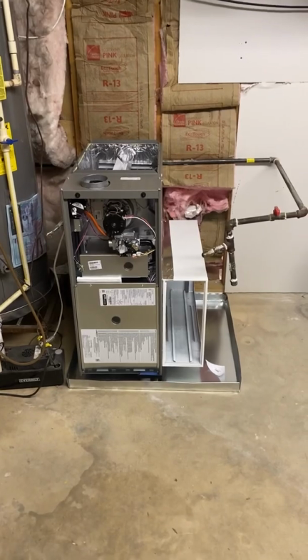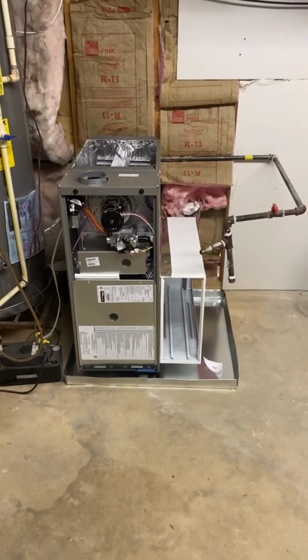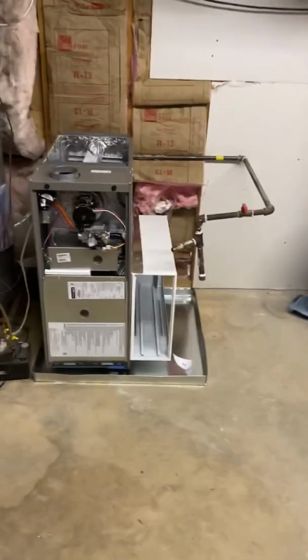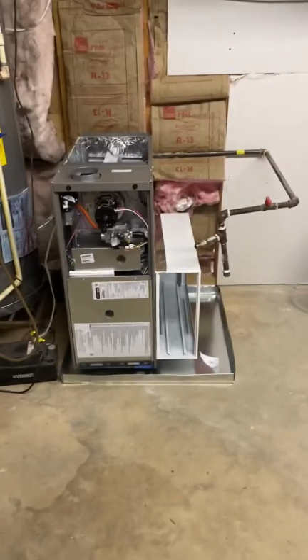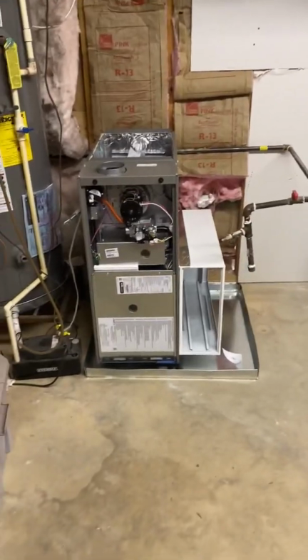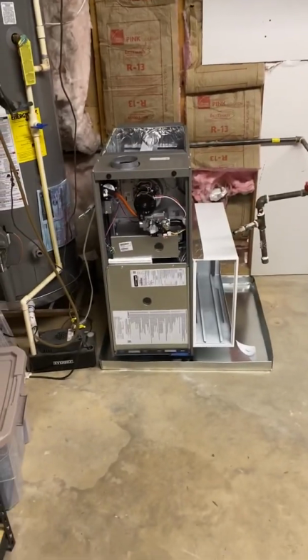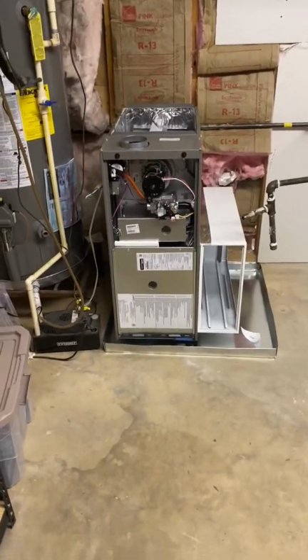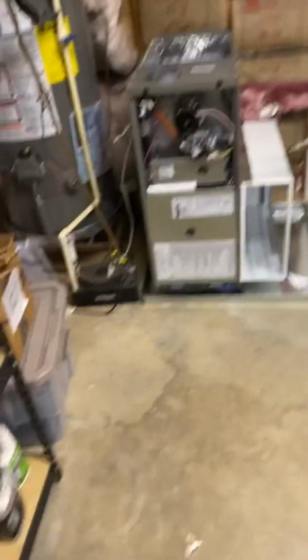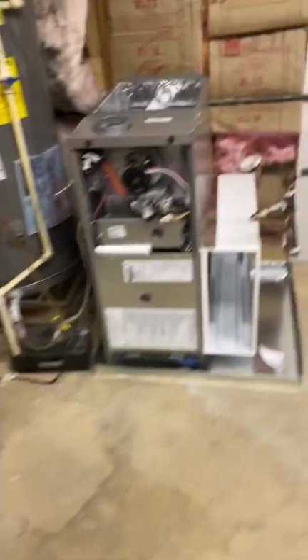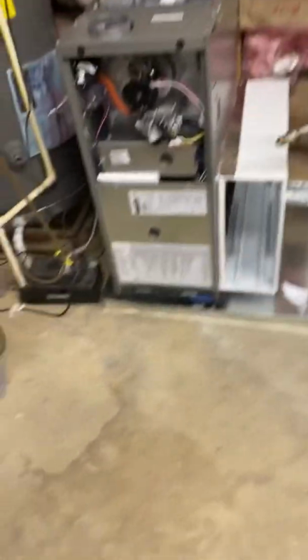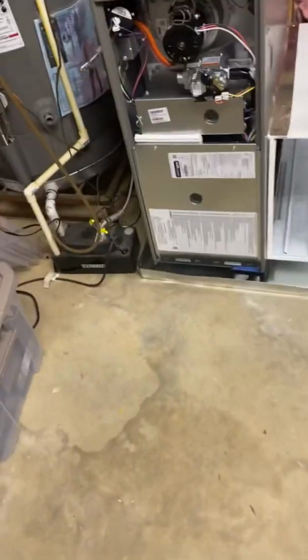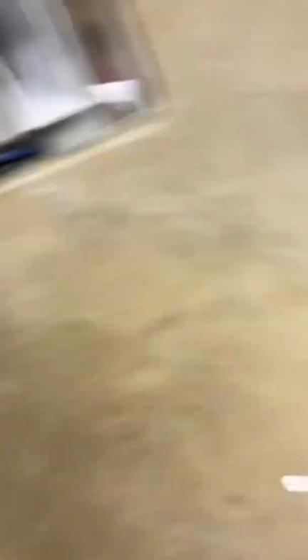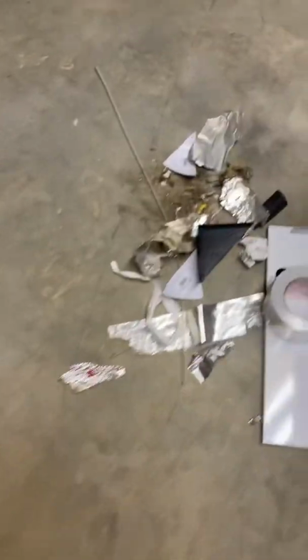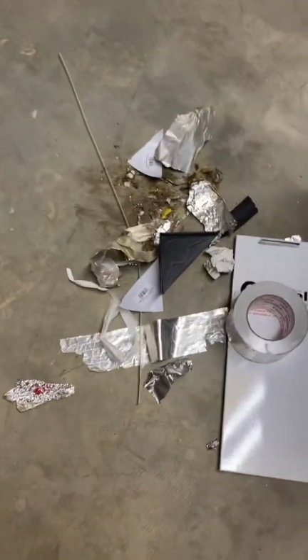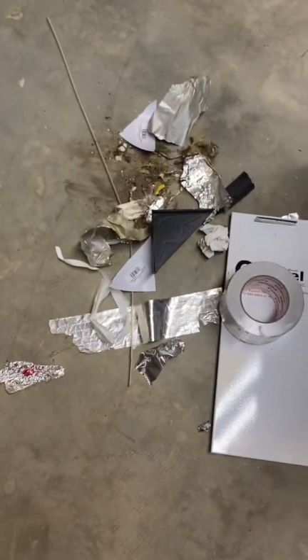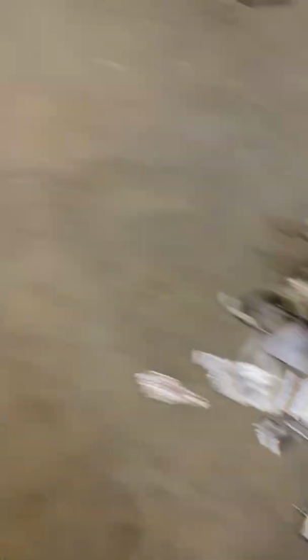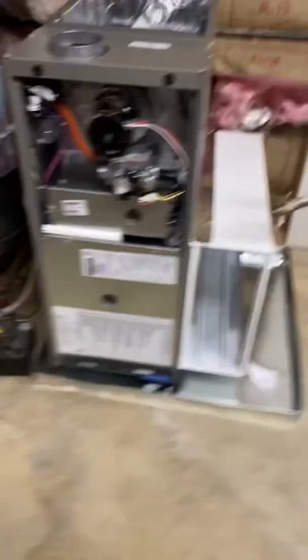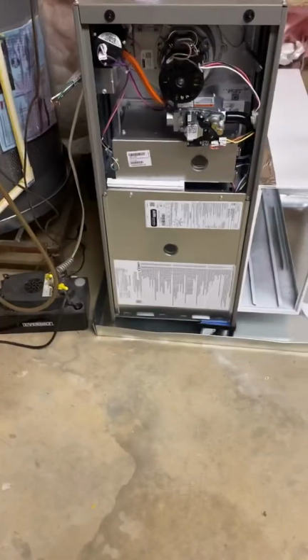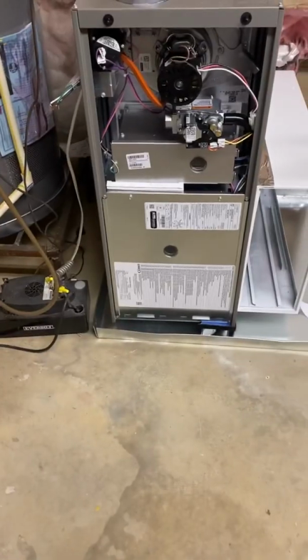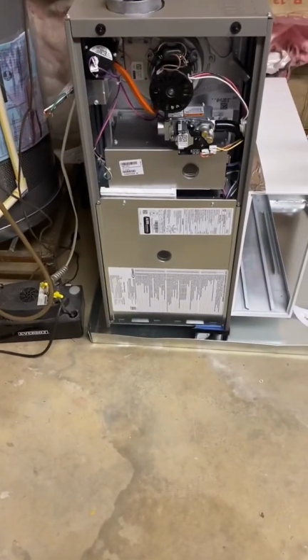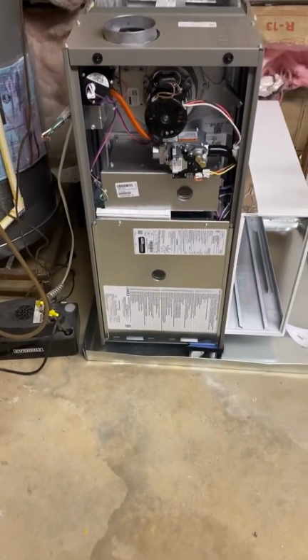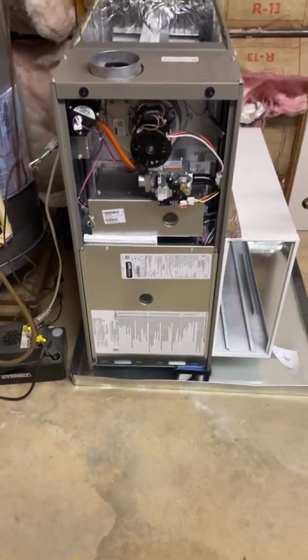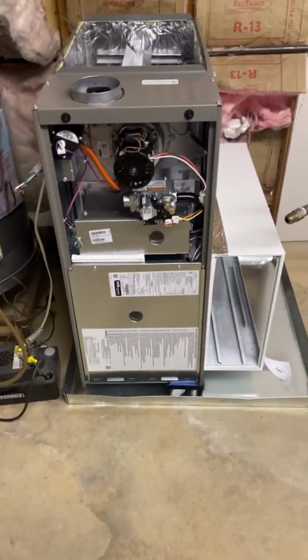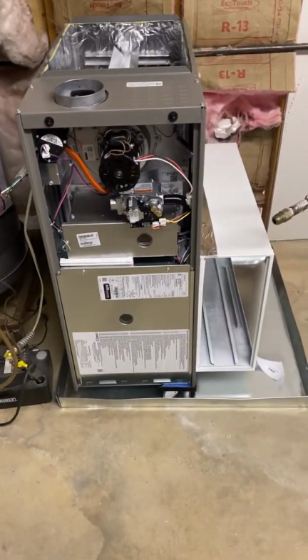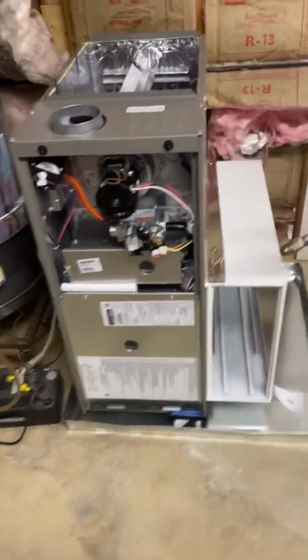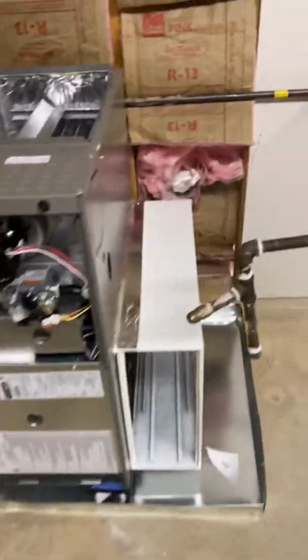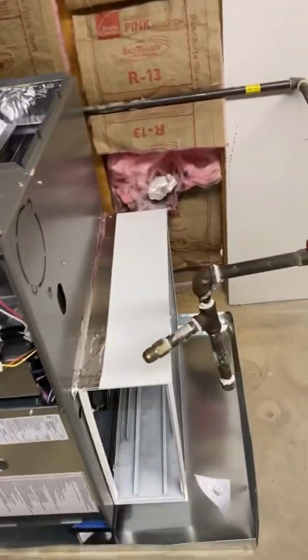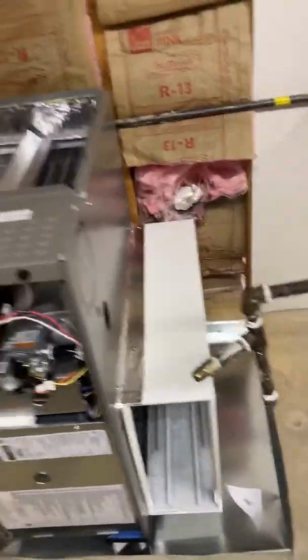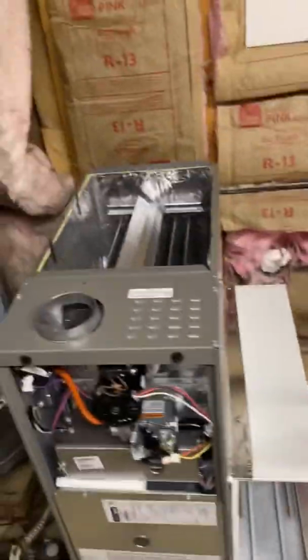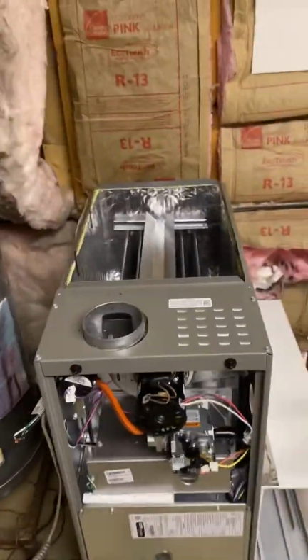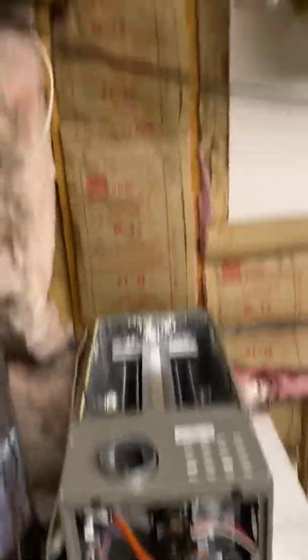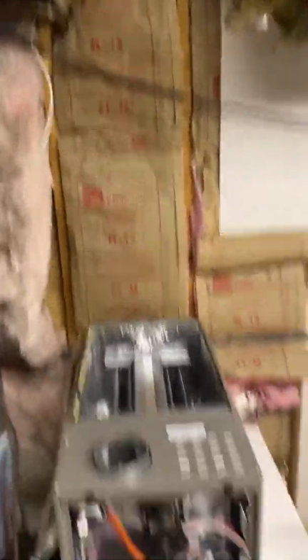We got the furnace set. Gotta go get another furnace foot — this one was missing the little cushion, so we'll get another furnace foot. That's how we're looking so far. Let's get this coil on, get the supply plenum, get these ducts attached.